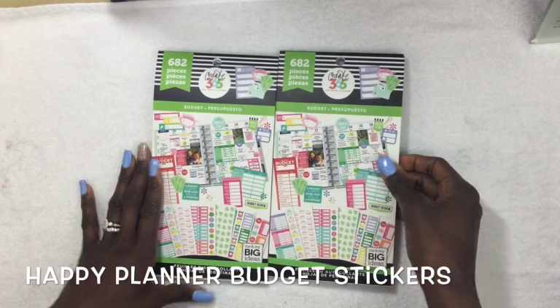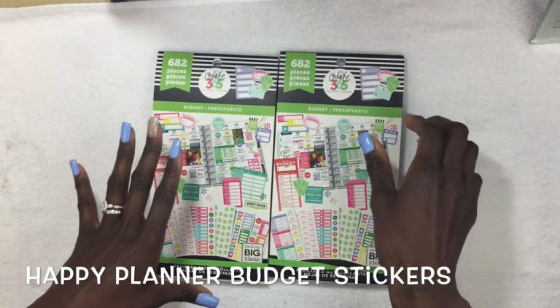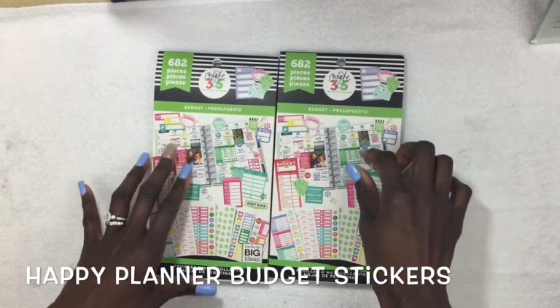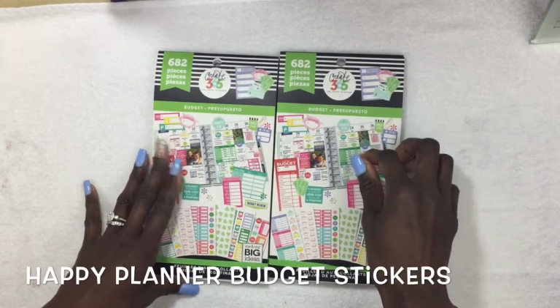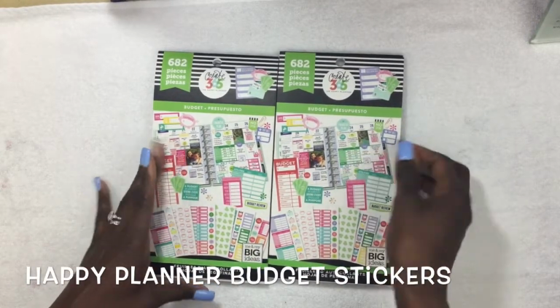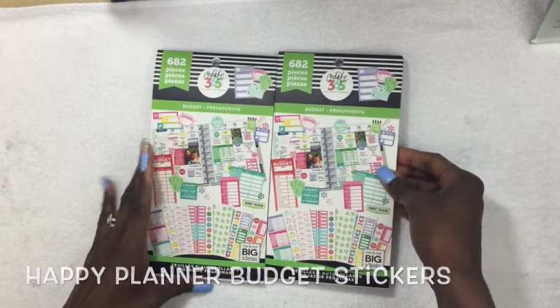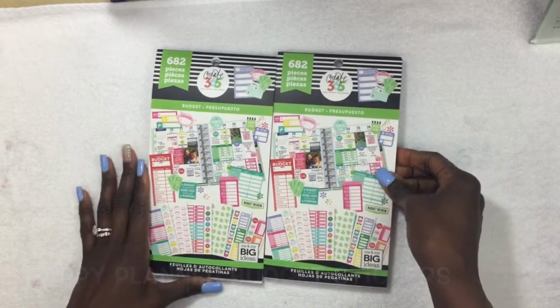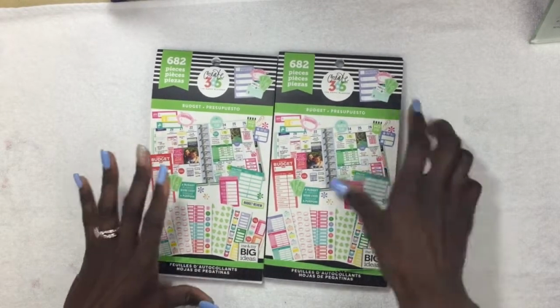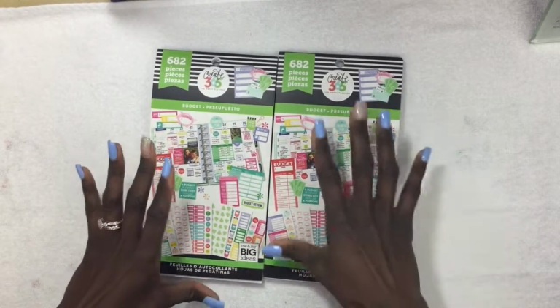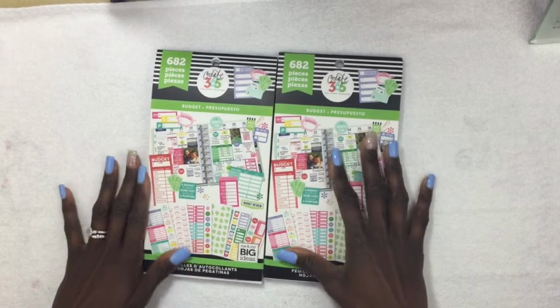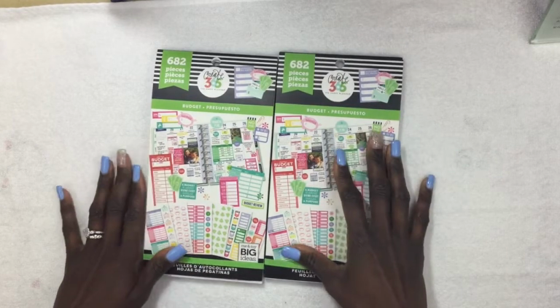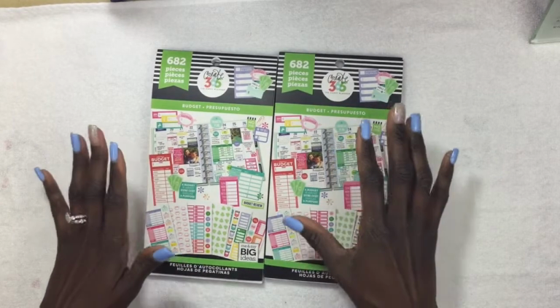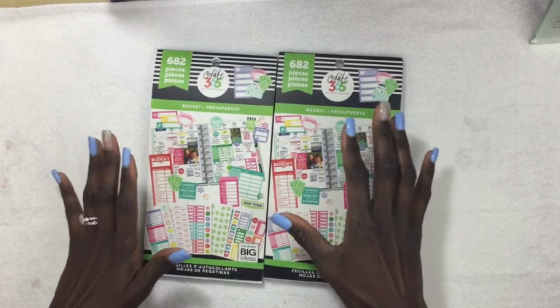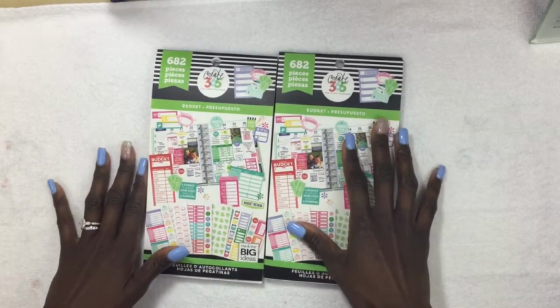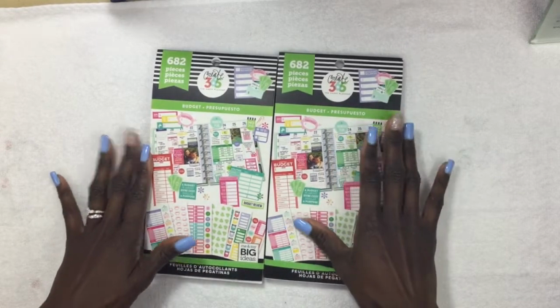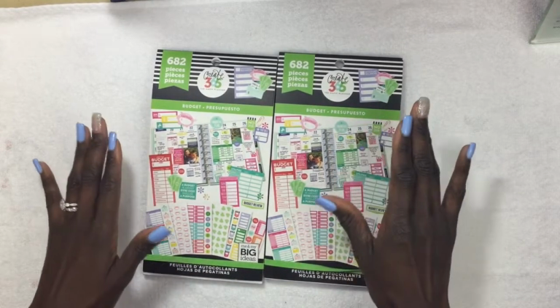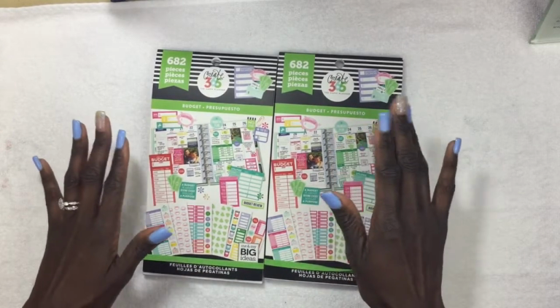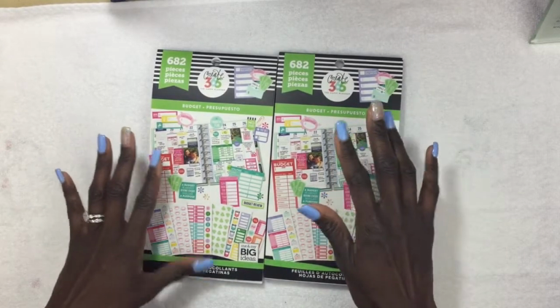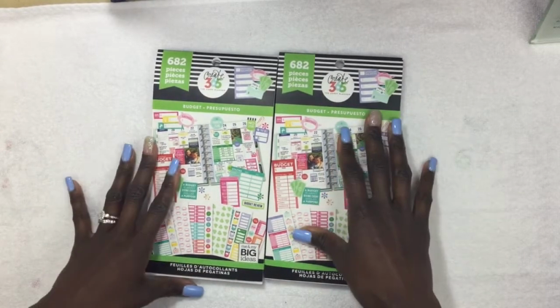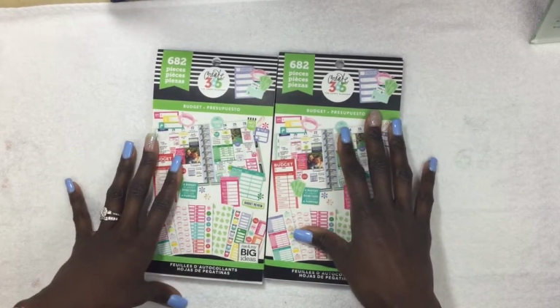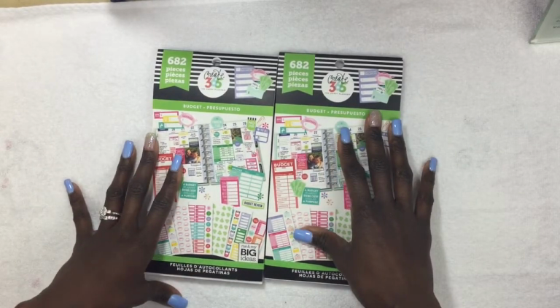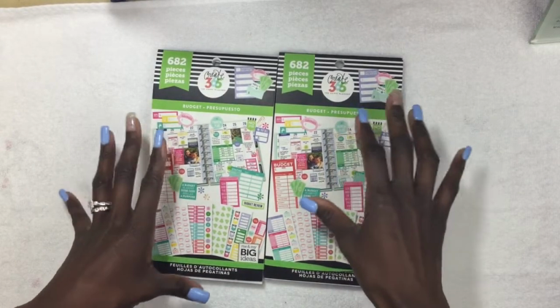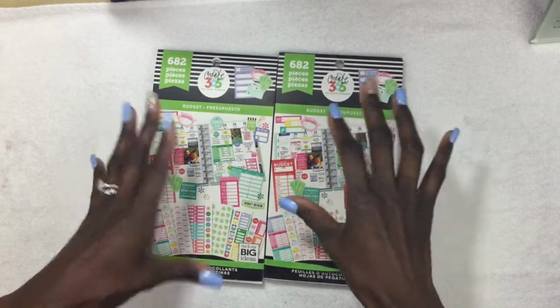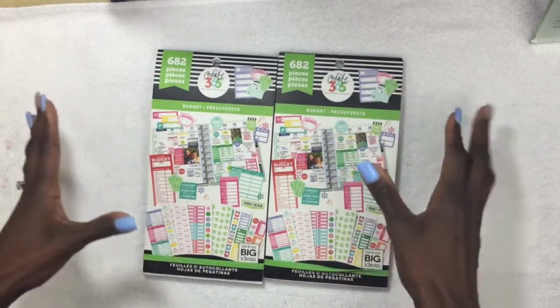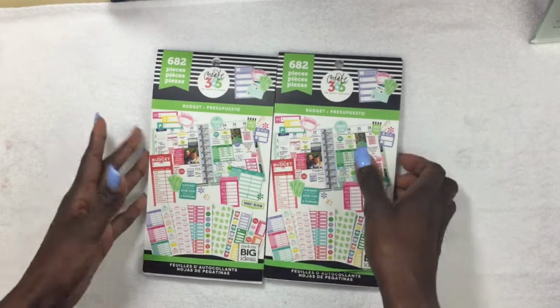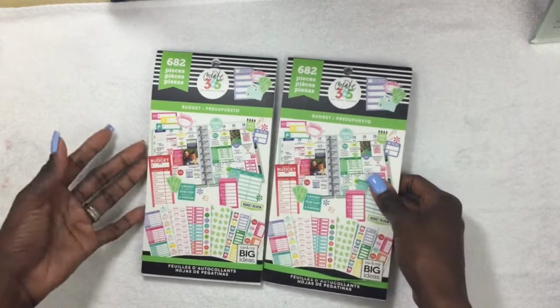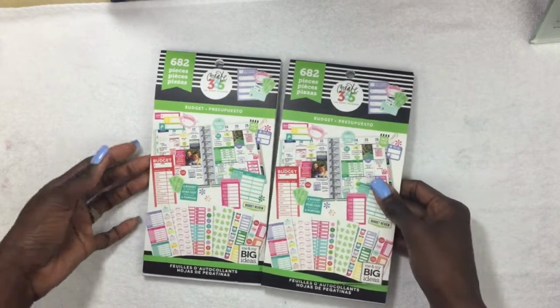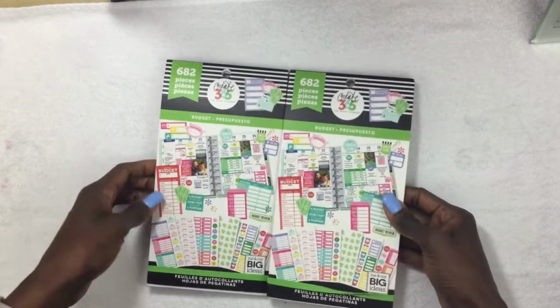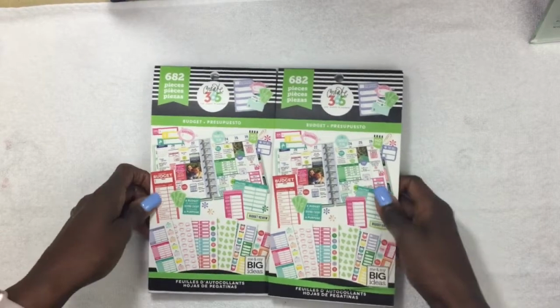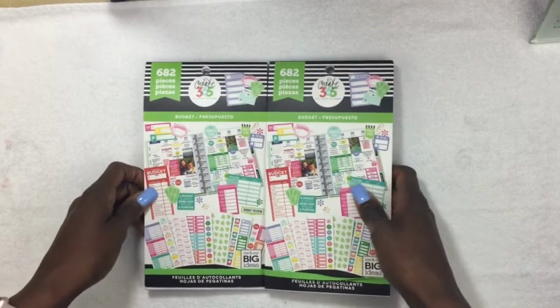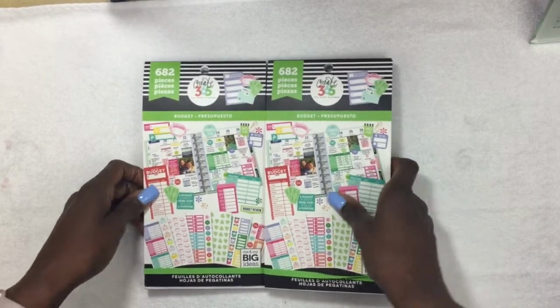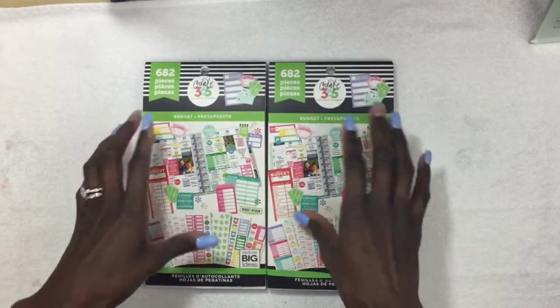Today I'm going to be showing you guys the budget sticker pack from Happy Planner, or Me and My Big Ideas. I am so excited about these stickers because when they launched all the new products, I only wanted the budget stickers.